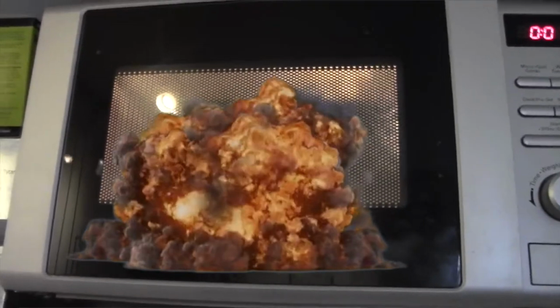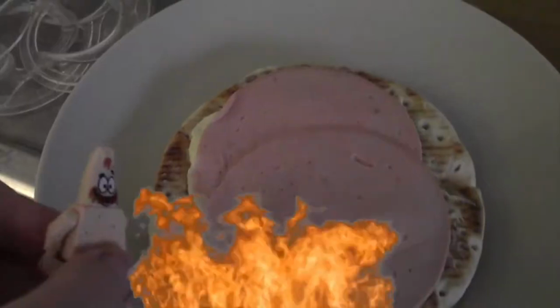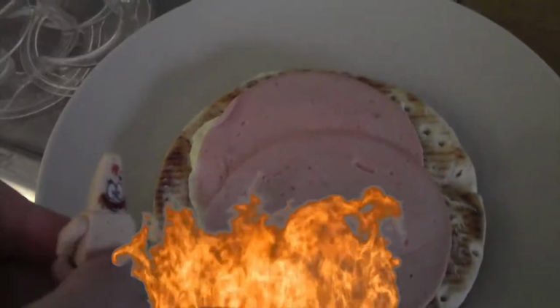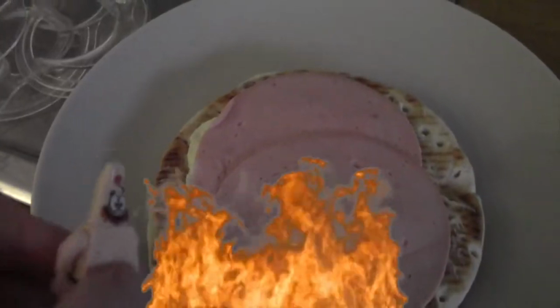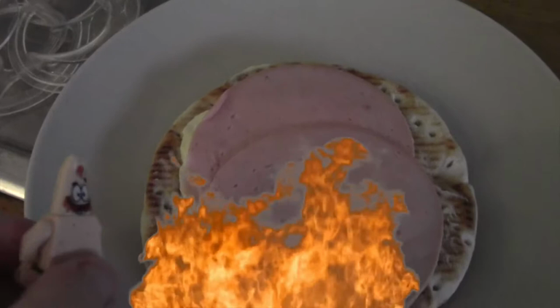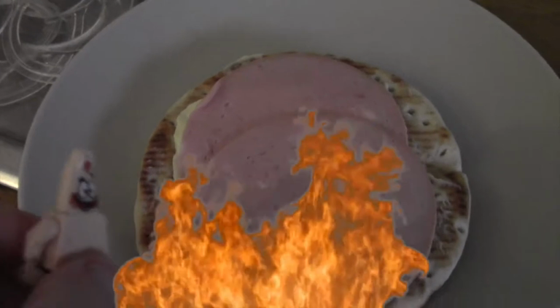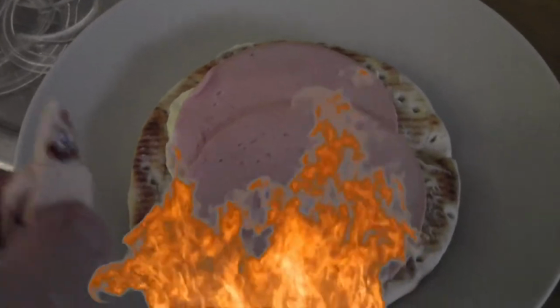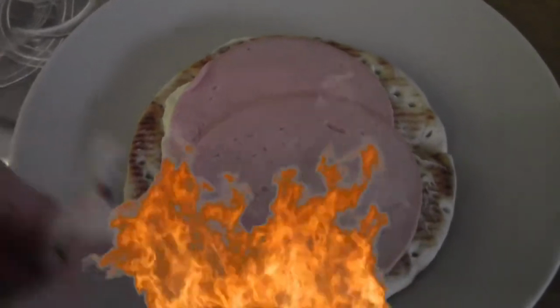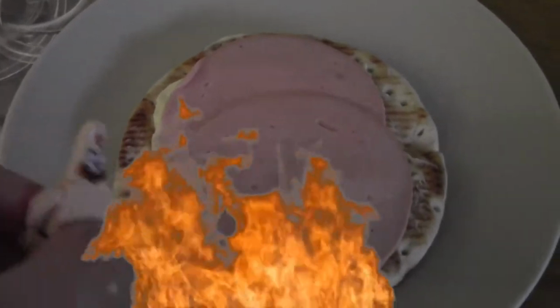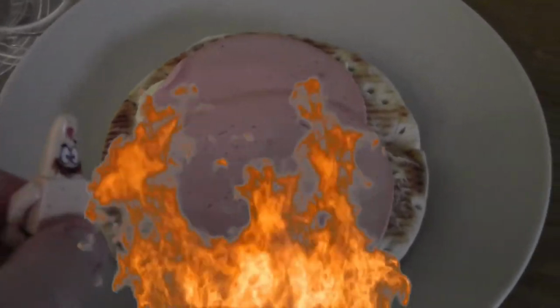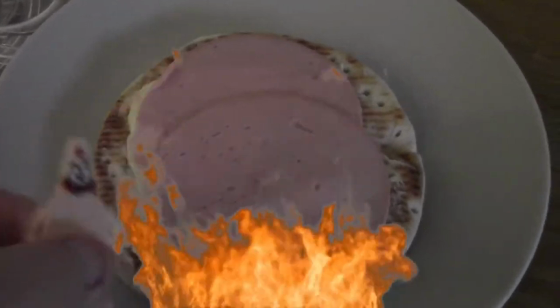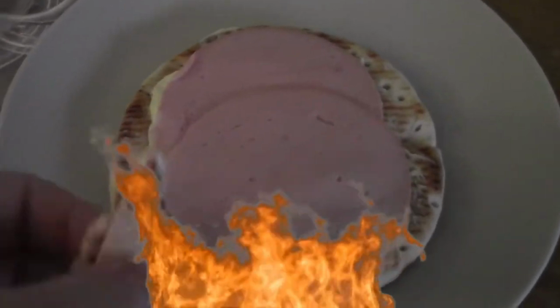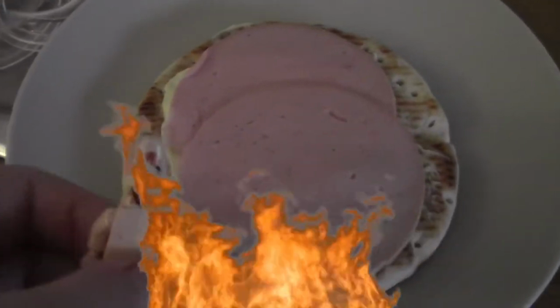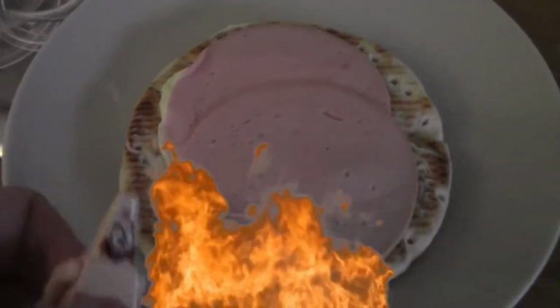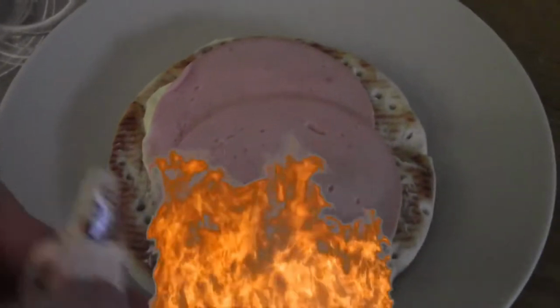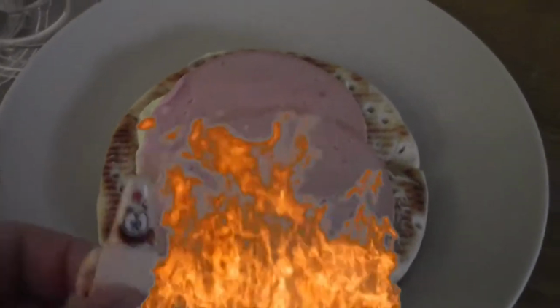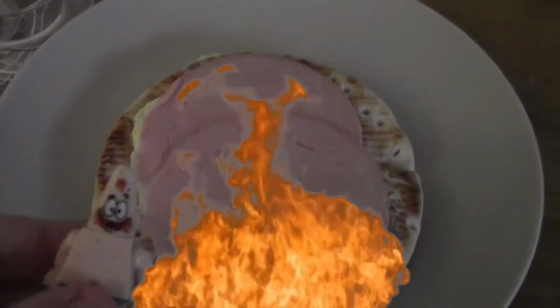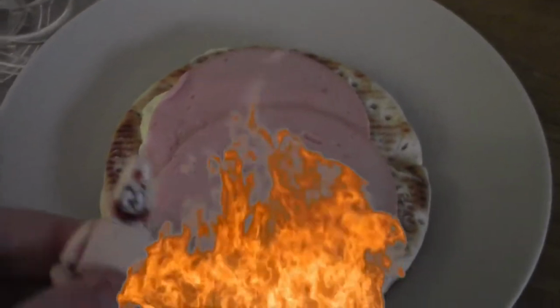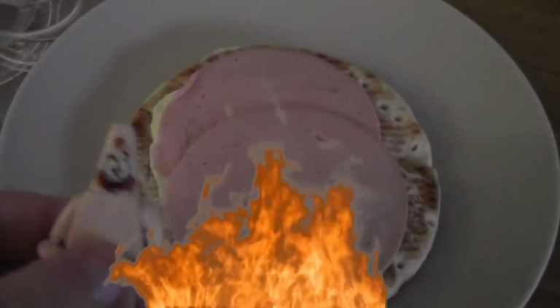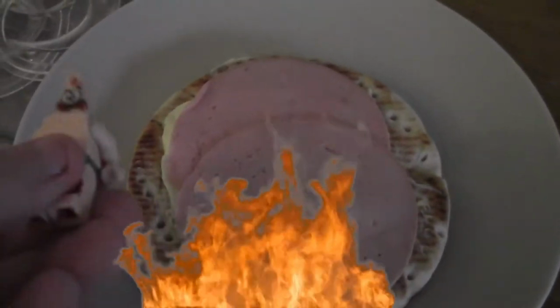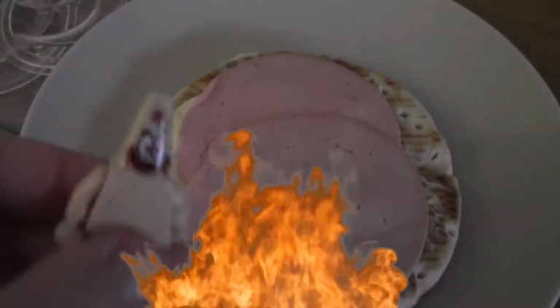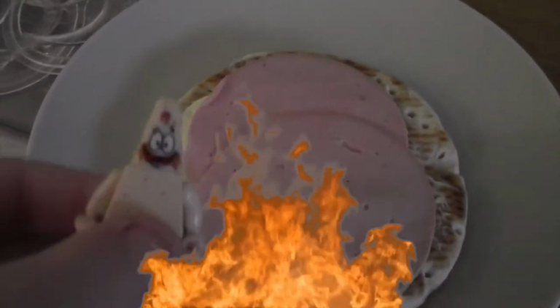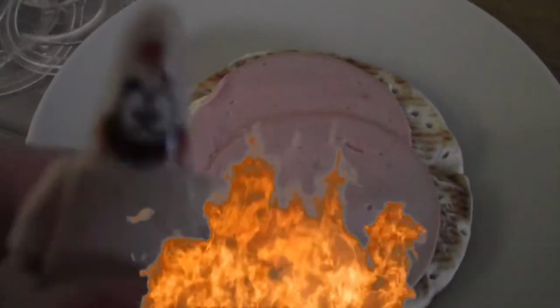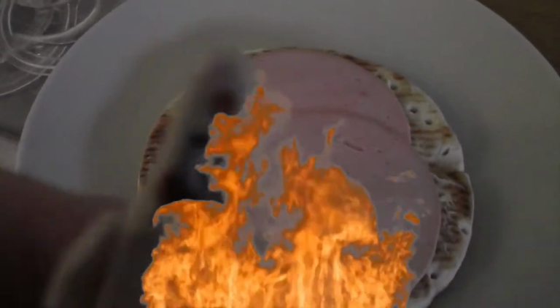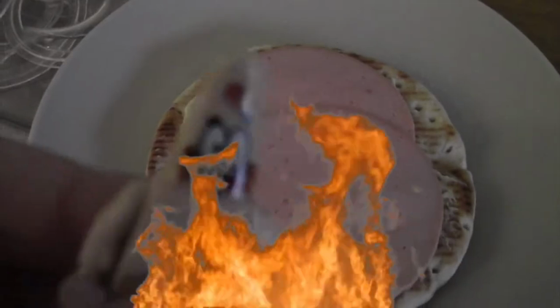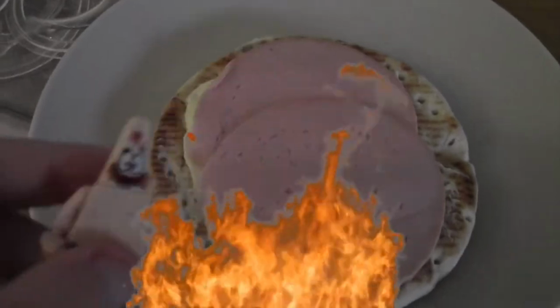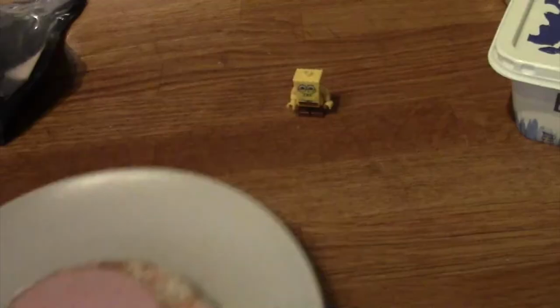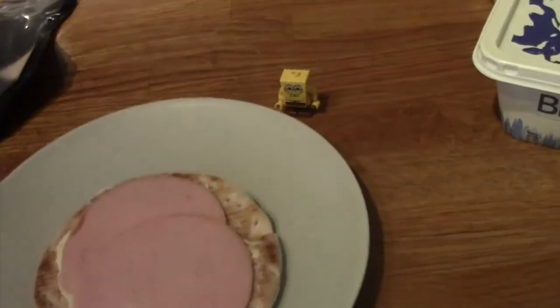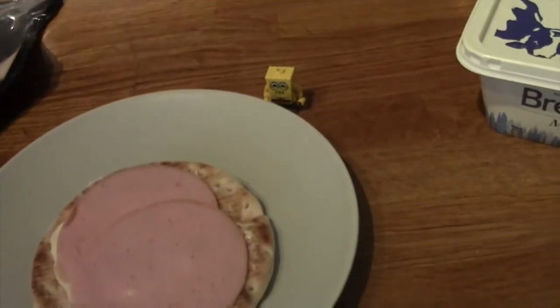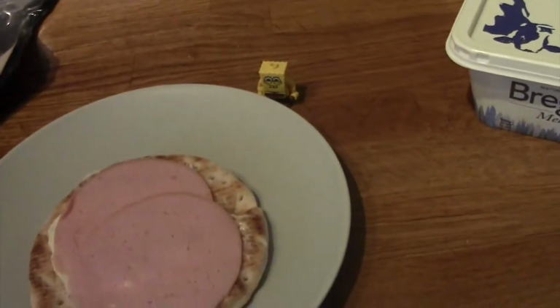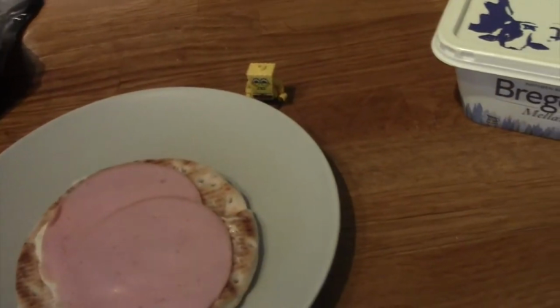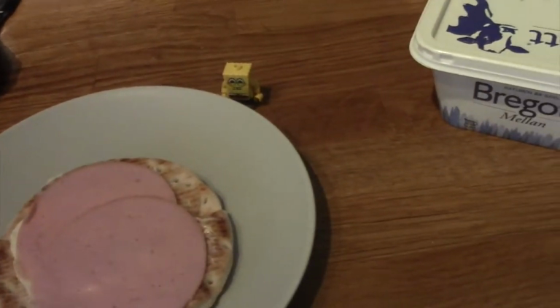And your sandwich are done. It's gonna burn. Let's give it to Spongebob. Here you go Spongebob.